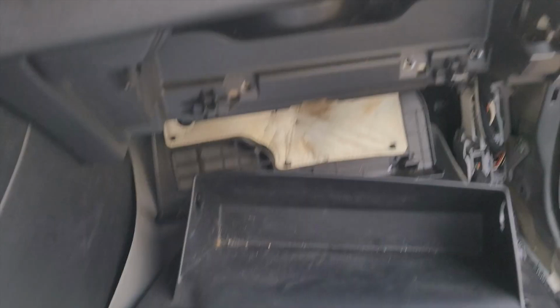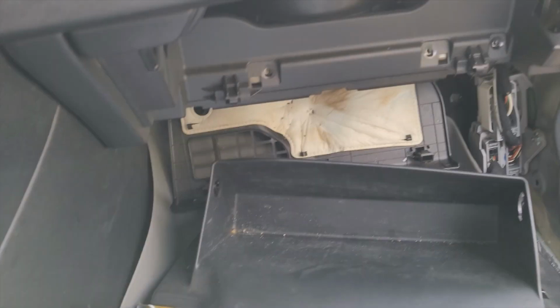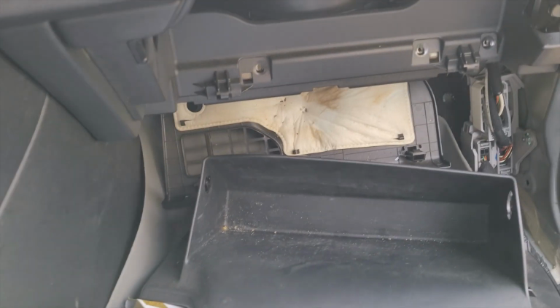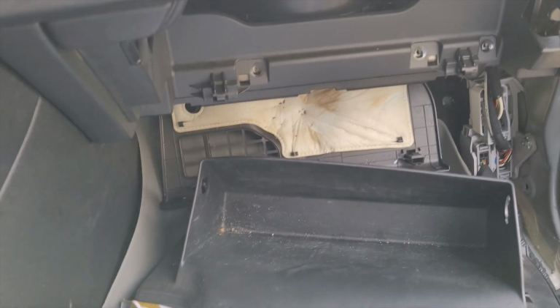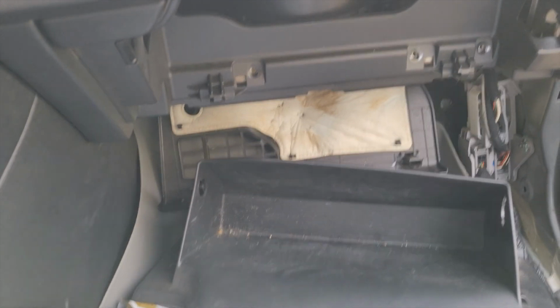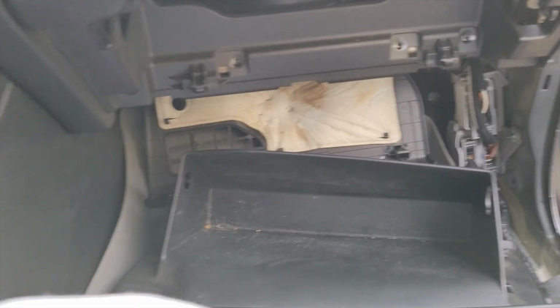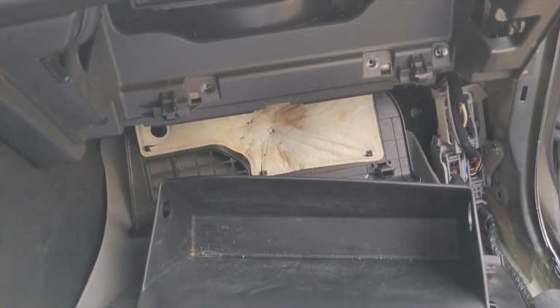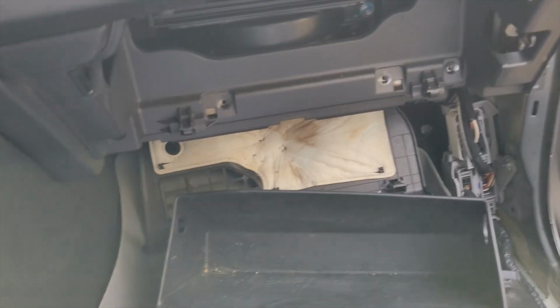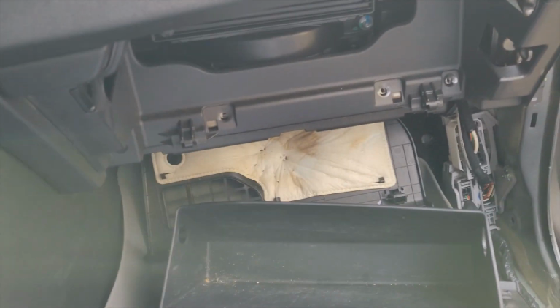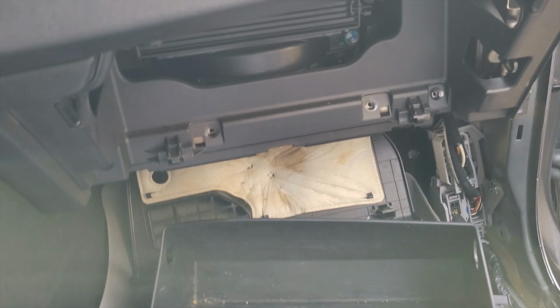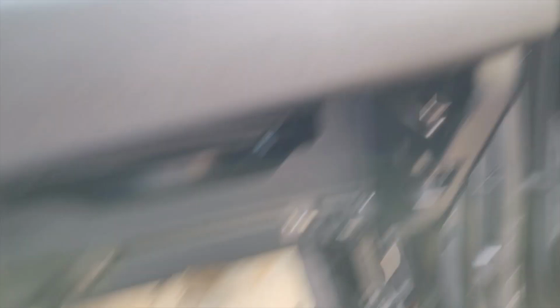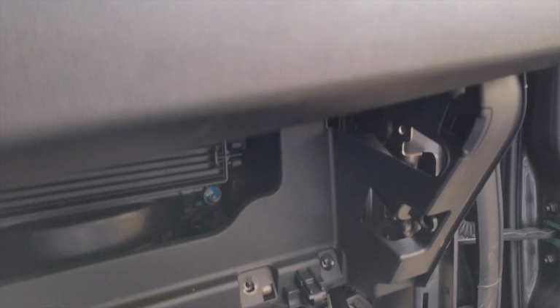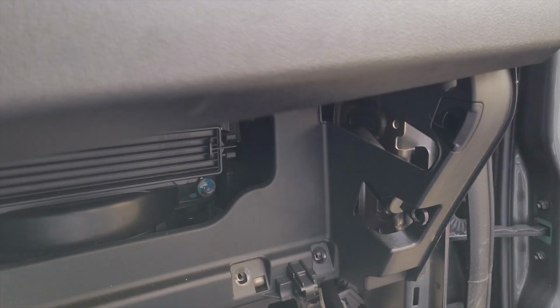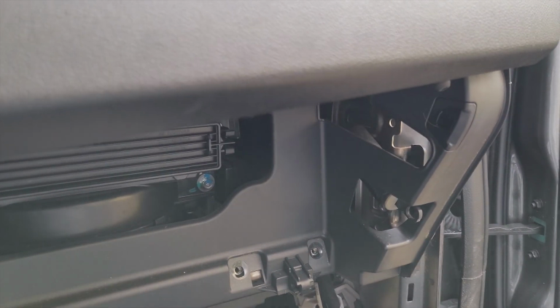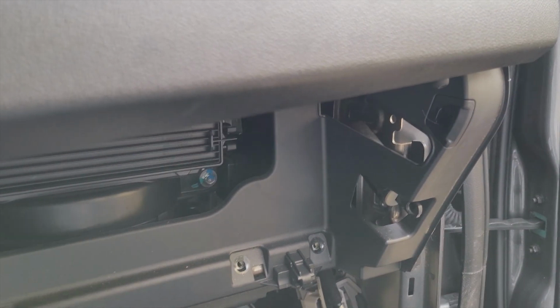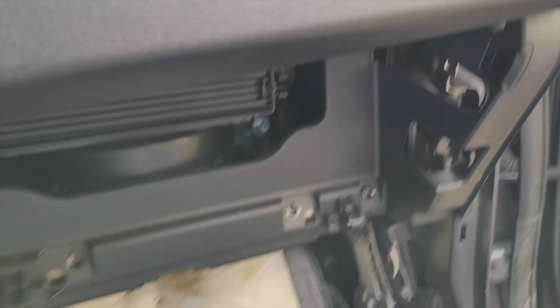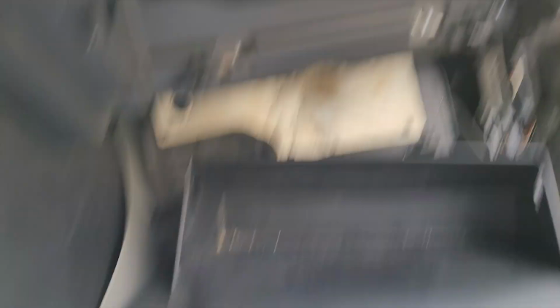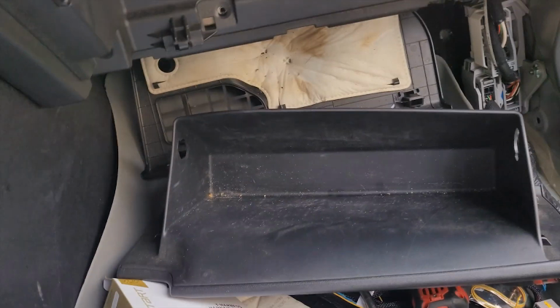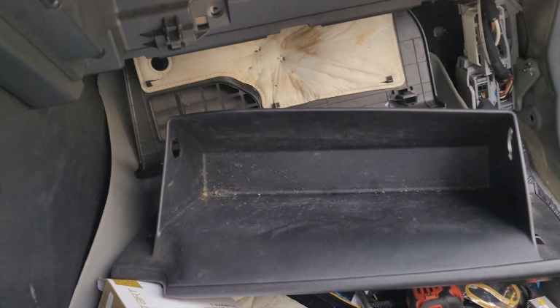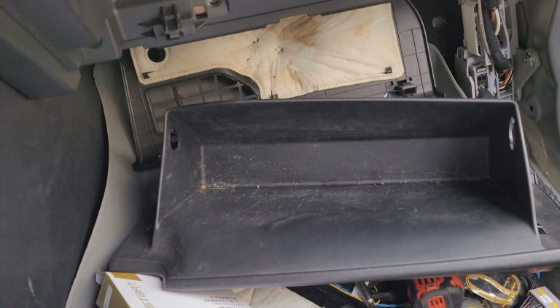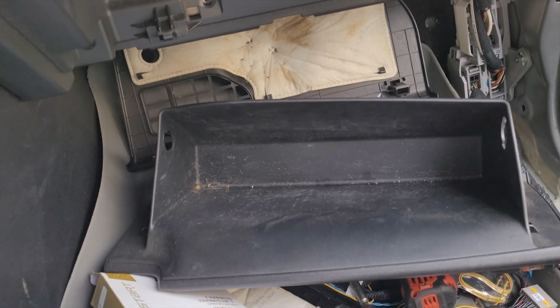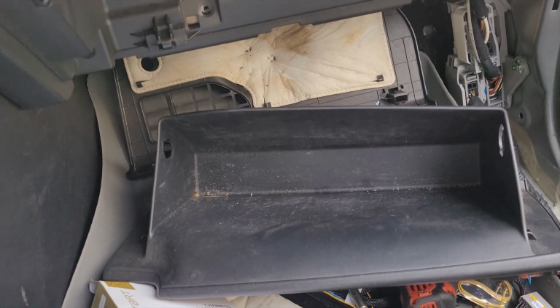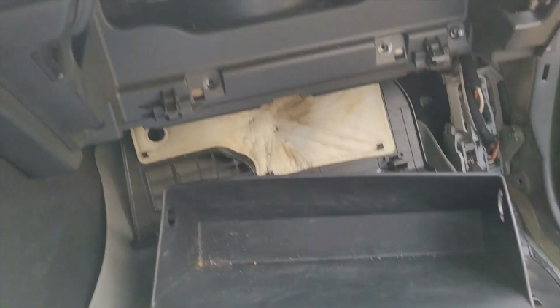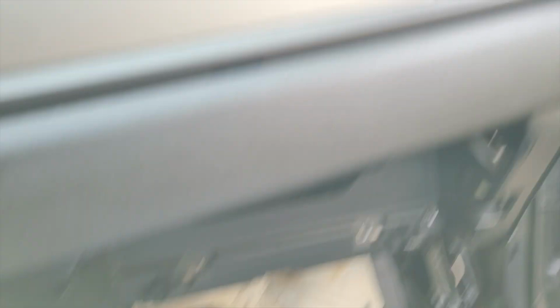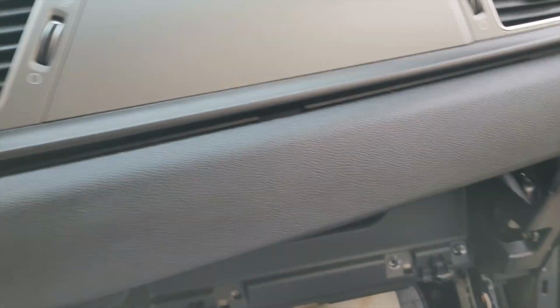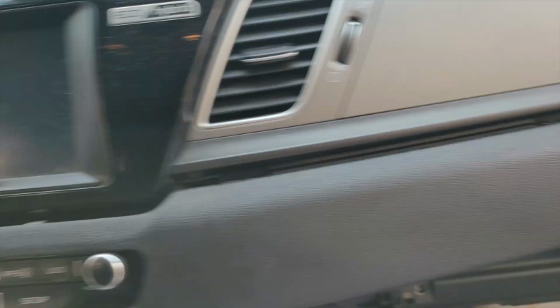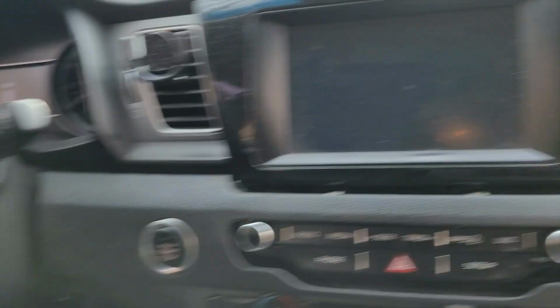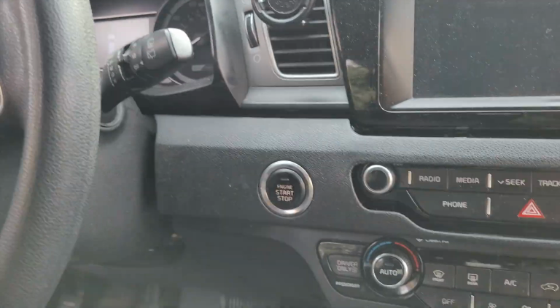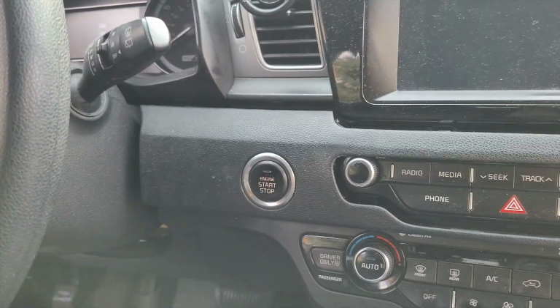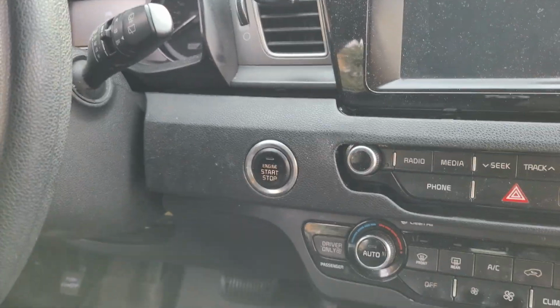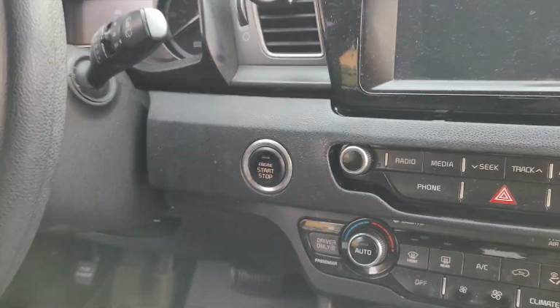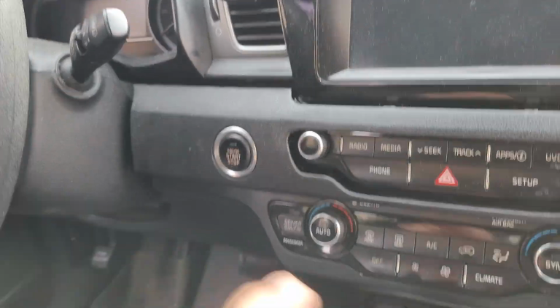The module I was looking for is behind the glove box somewhere, so I'll show you how to remove the glove box, and also how to take the push button start out.